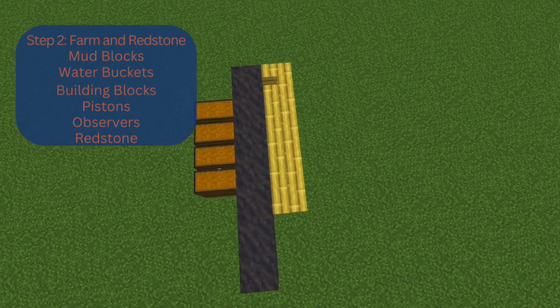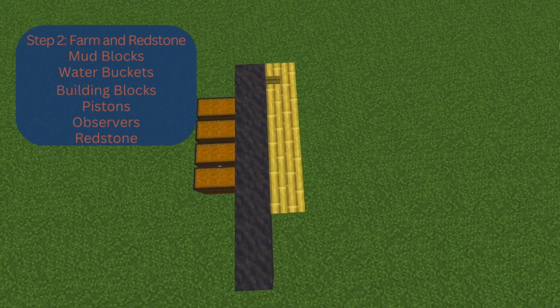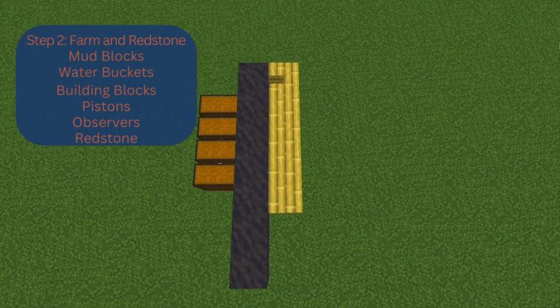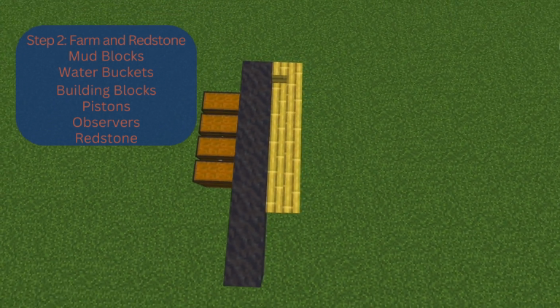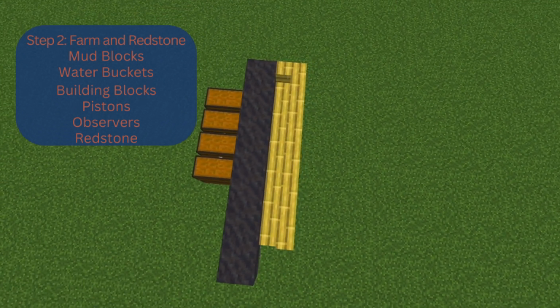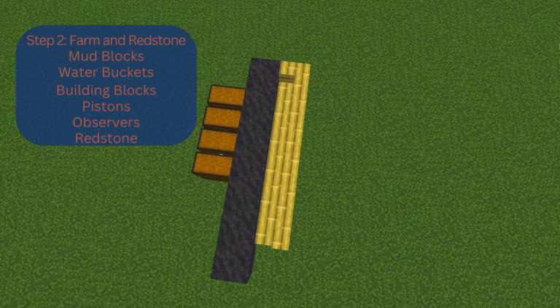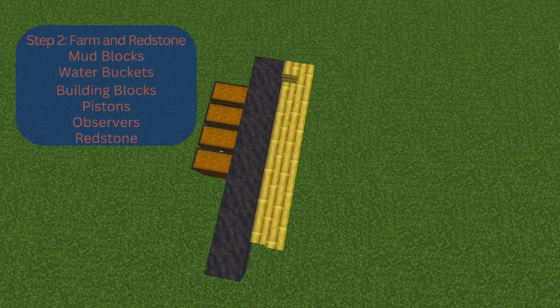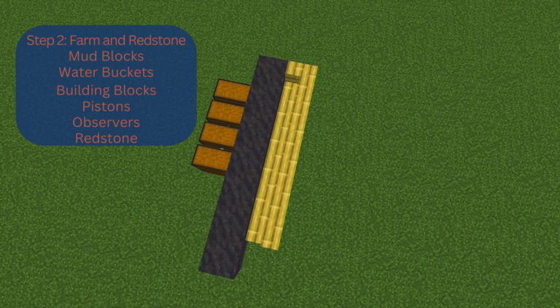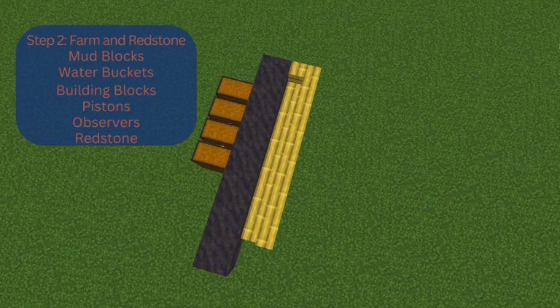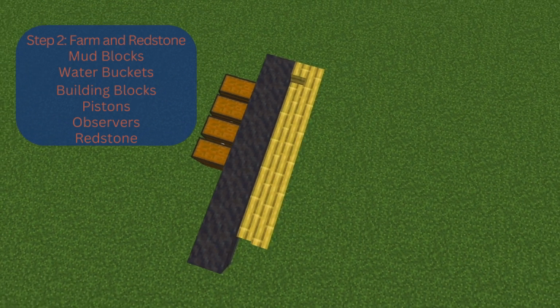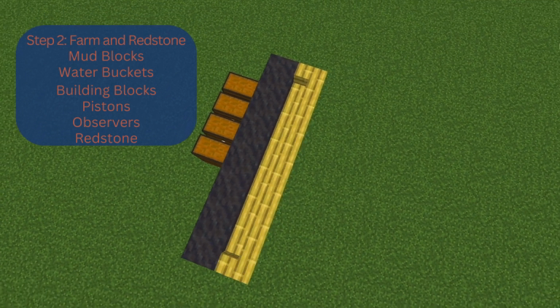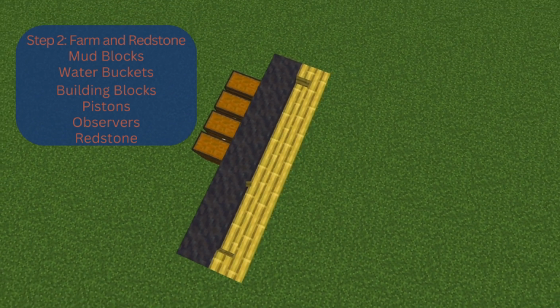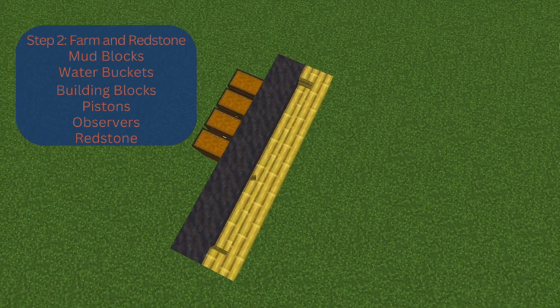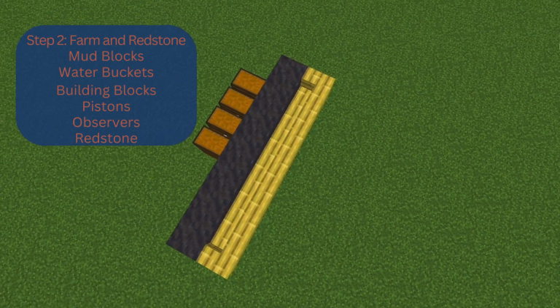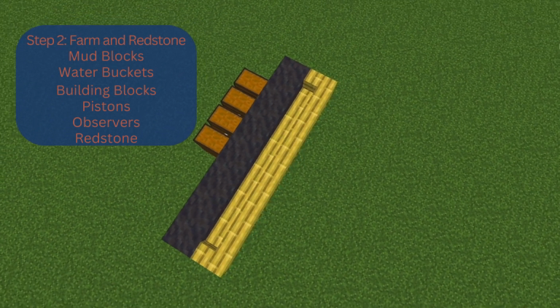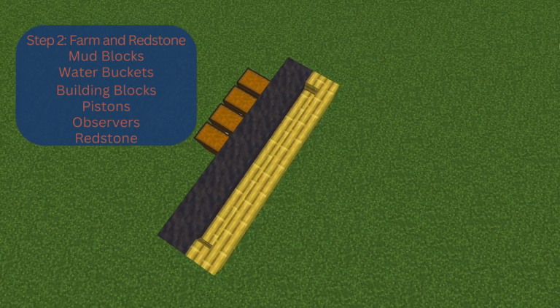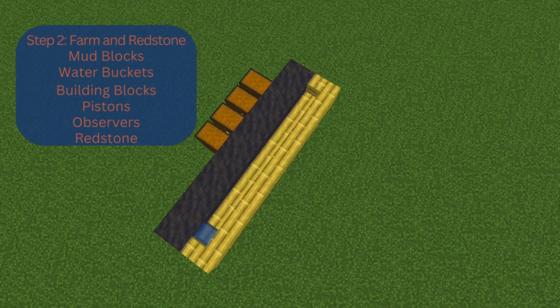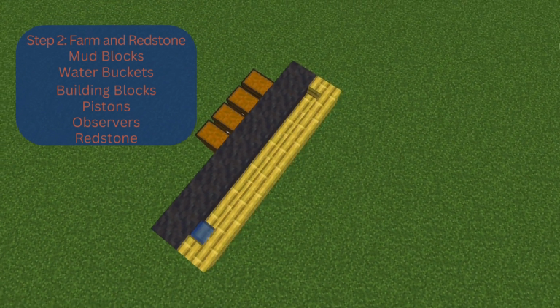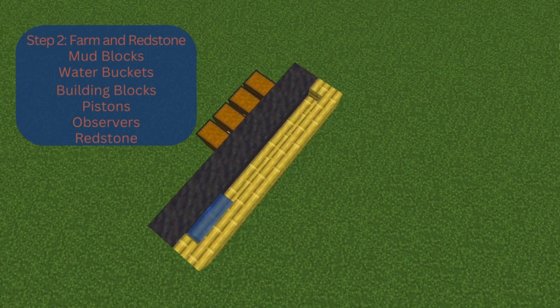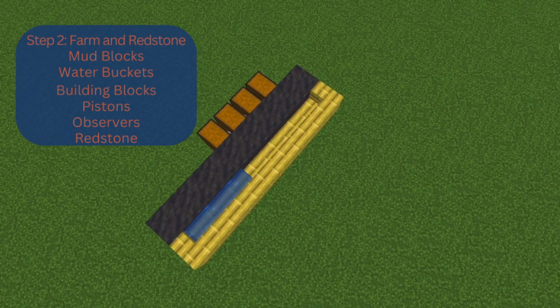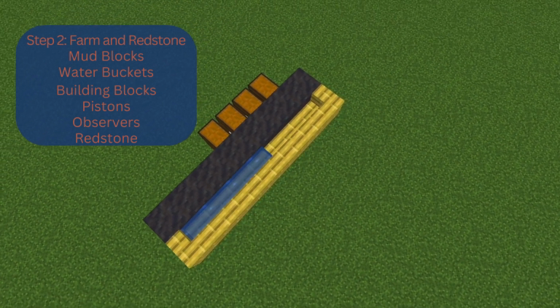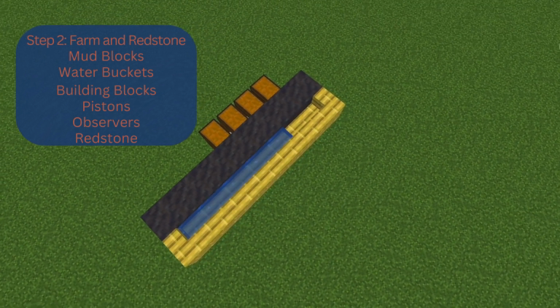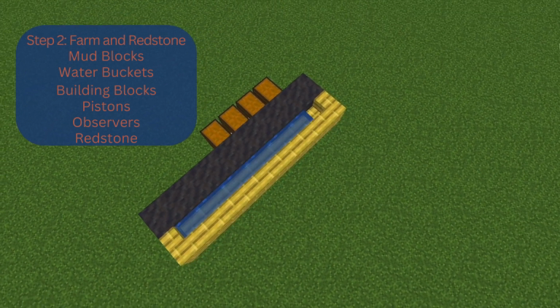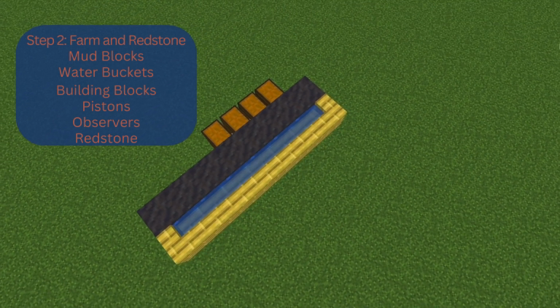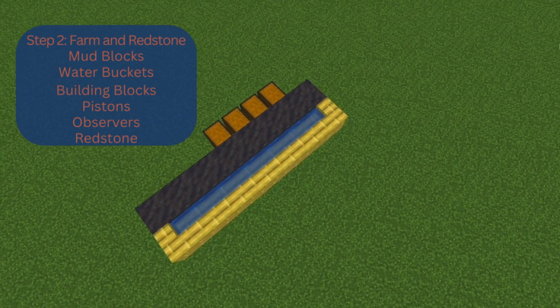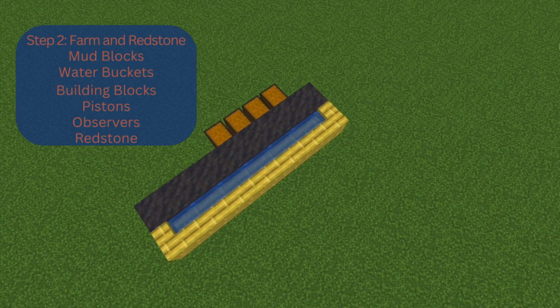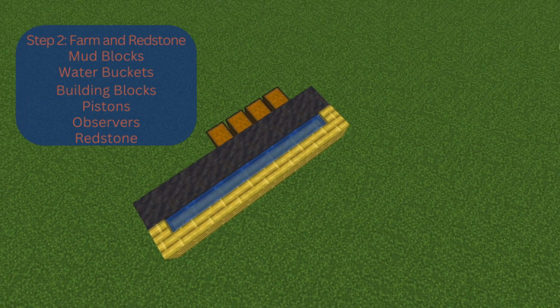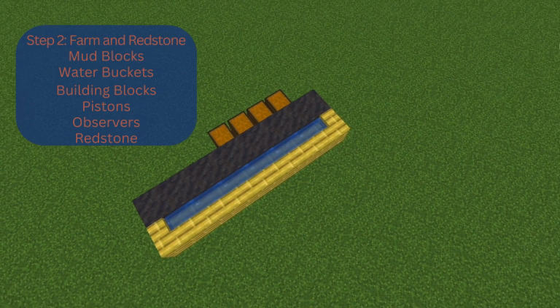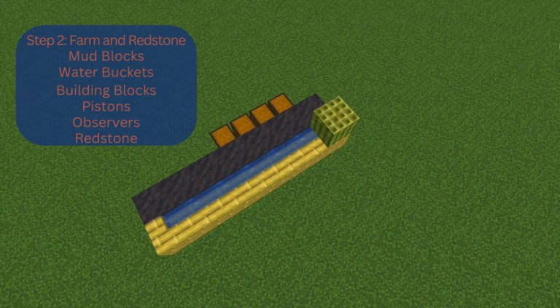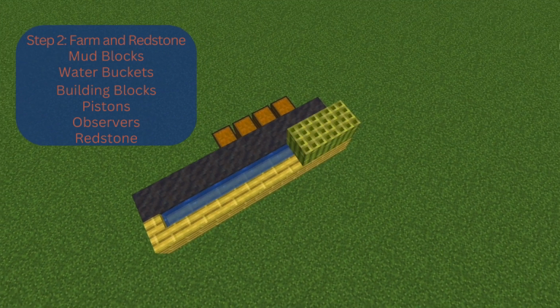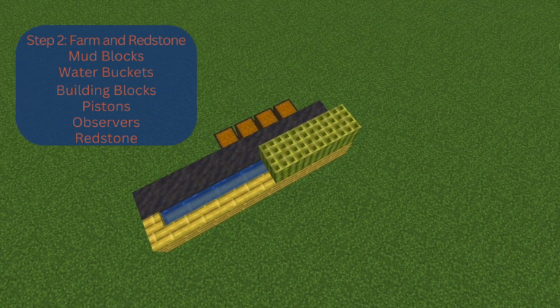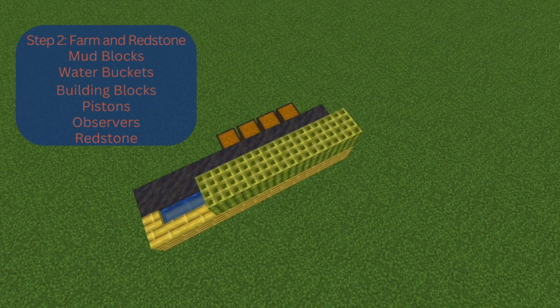After you've placed your mud, go ahead and create a trench behind the mud for your water to sit. I'm using stairs so they can be waterlogged. You could use a similar trick with the copper grates if you're in Minecraft 1.21.